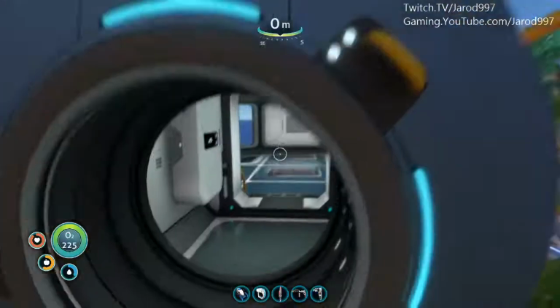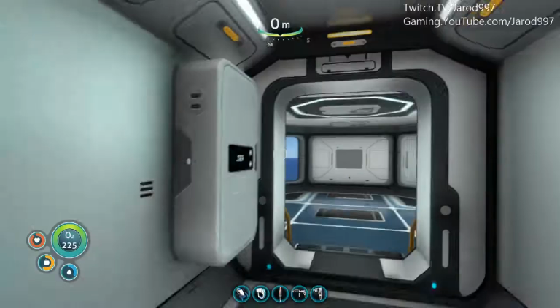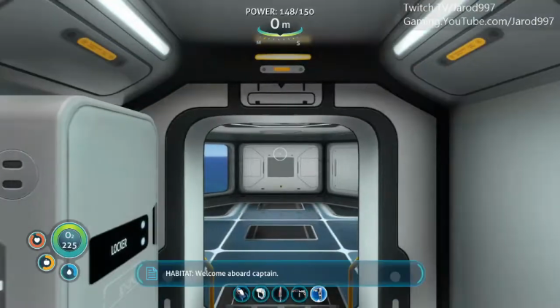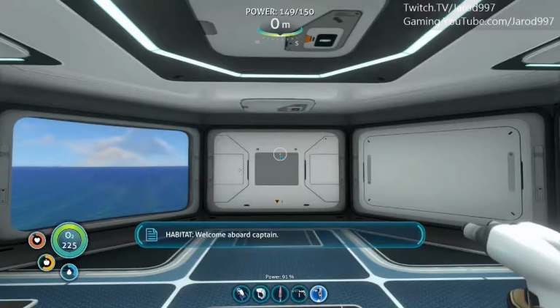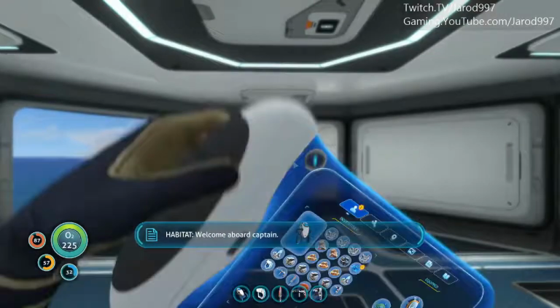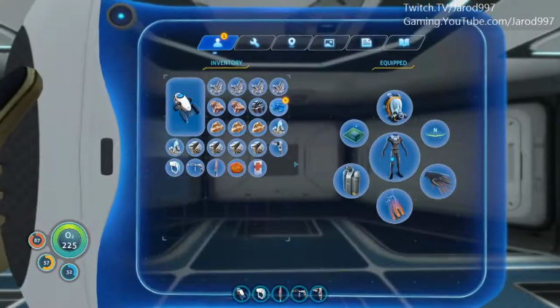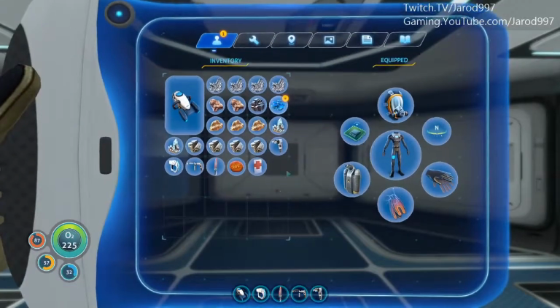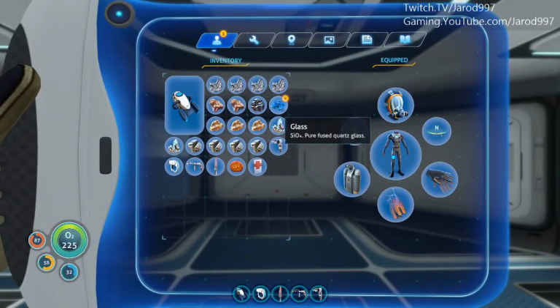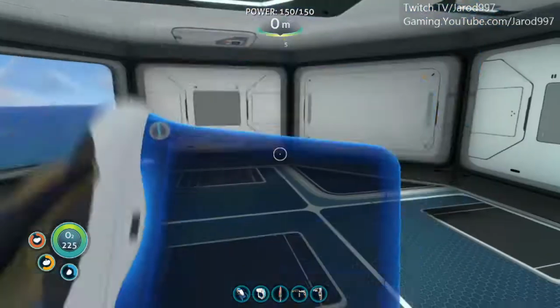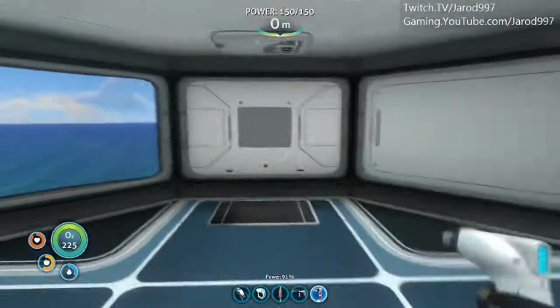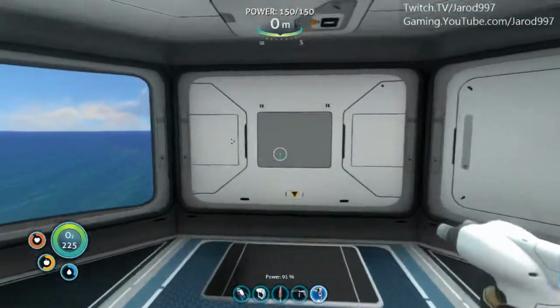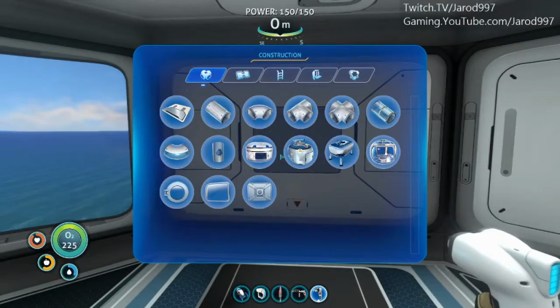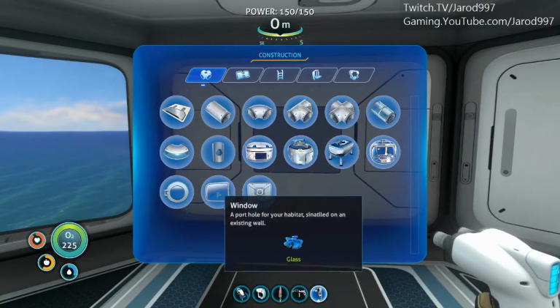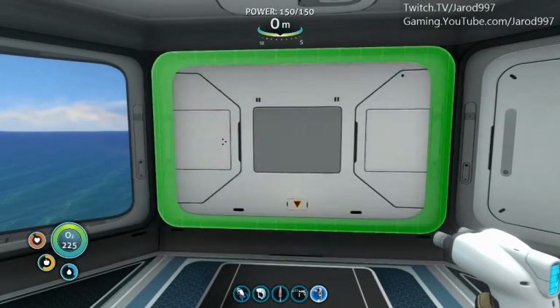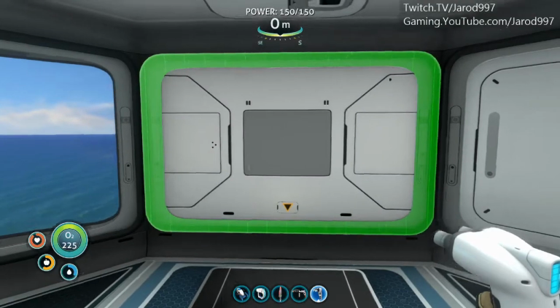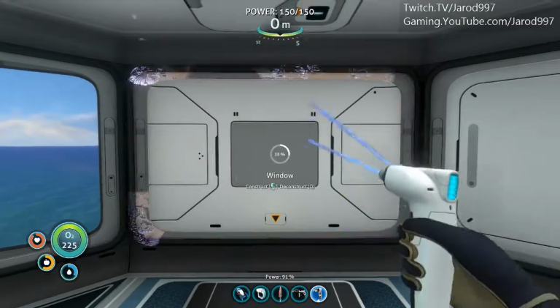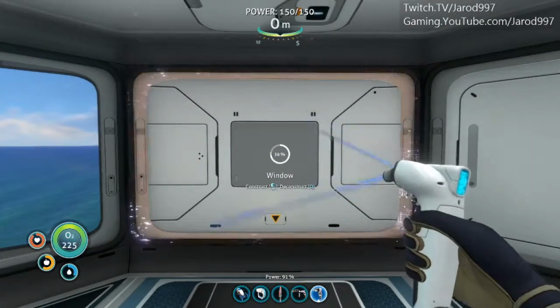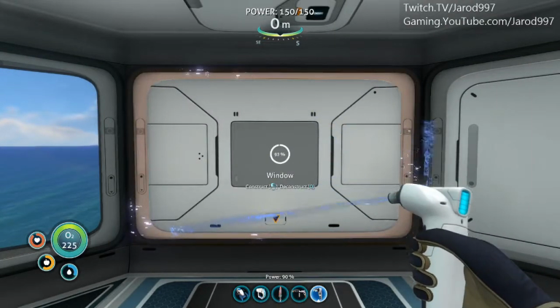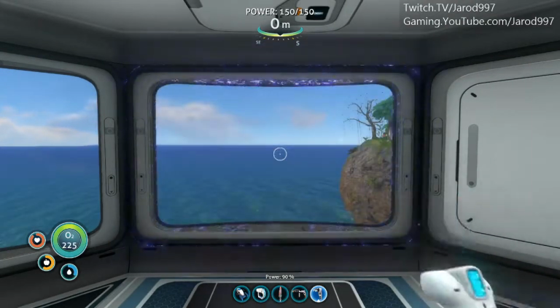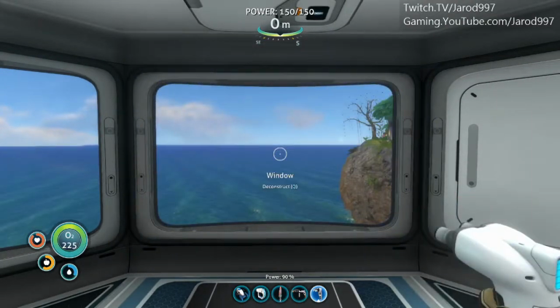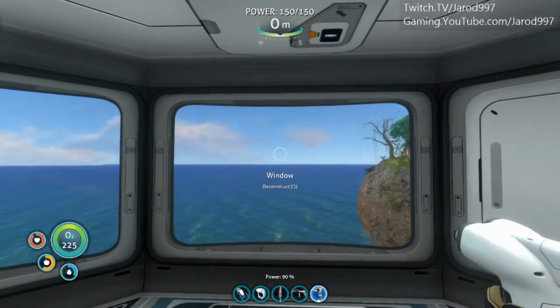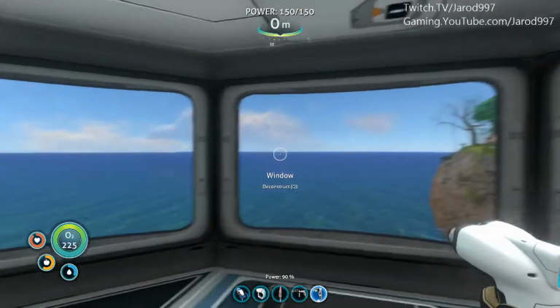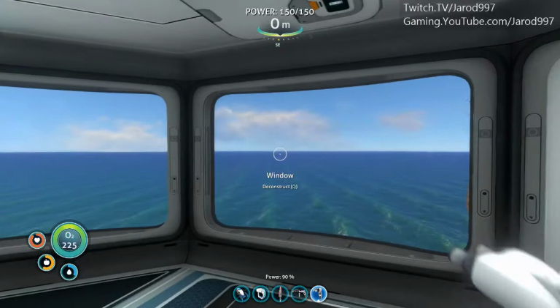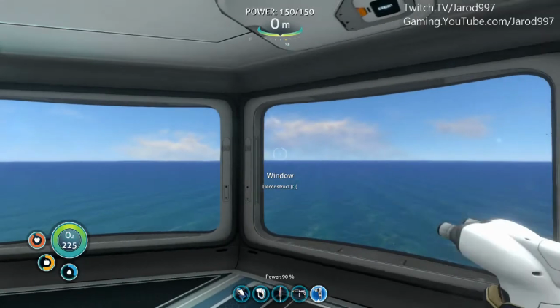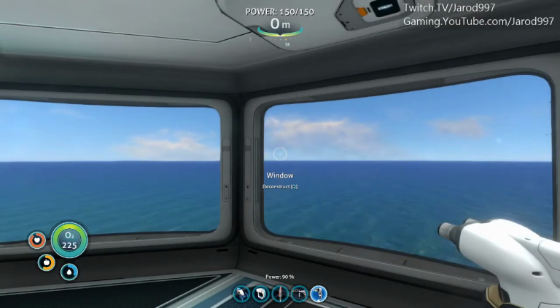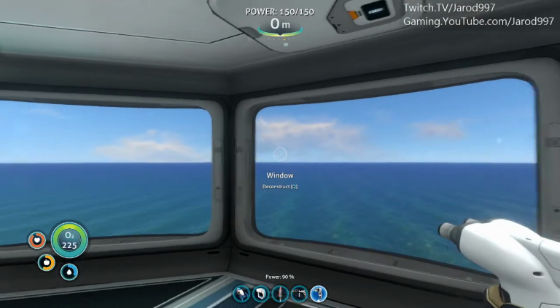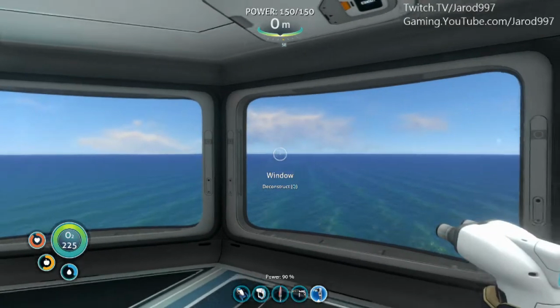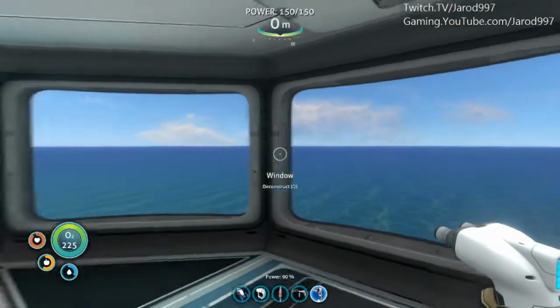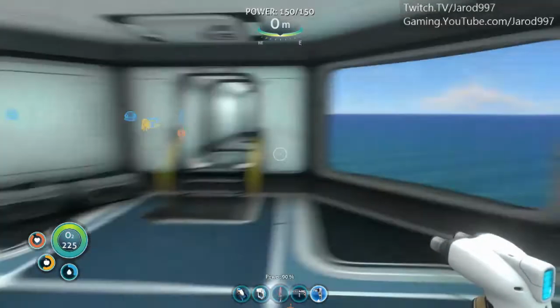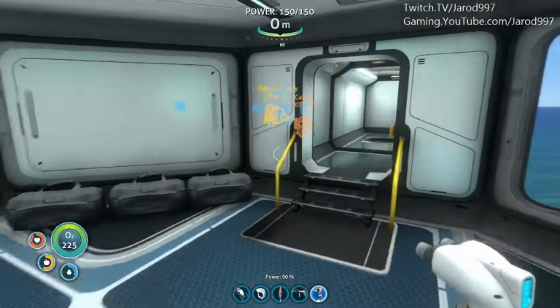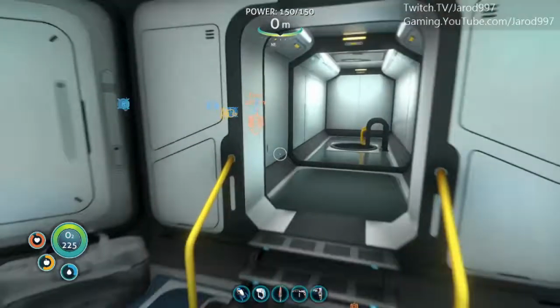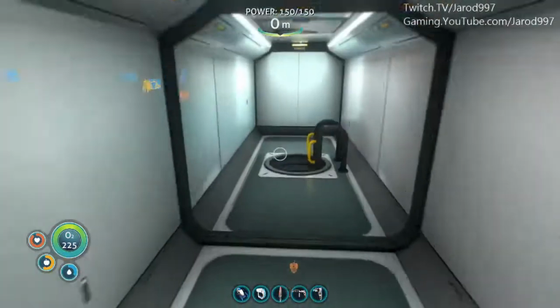So we're going to go in here. I have some glass on me — we're going to build a window here. Windows will negatively affect your structural integrity rating, but because this multi-purpose room is above the water, there is no change in the structural integrity rating.